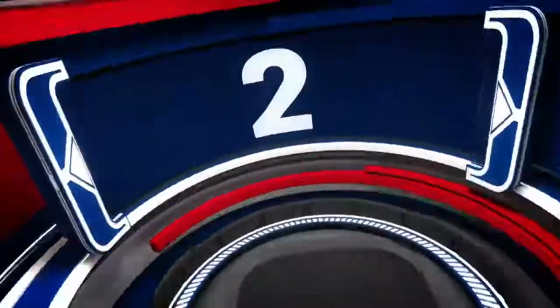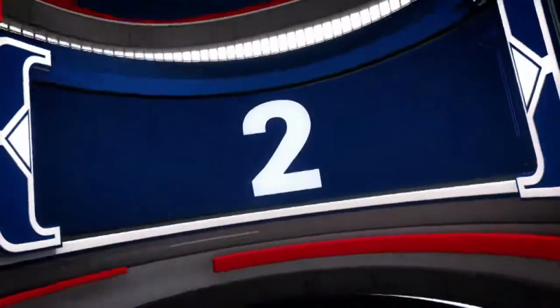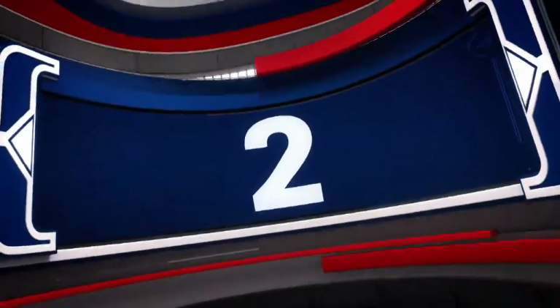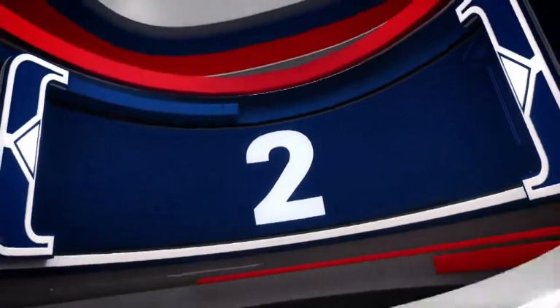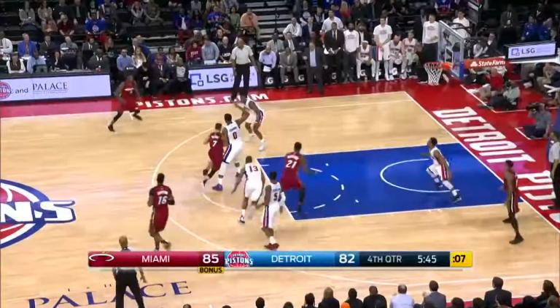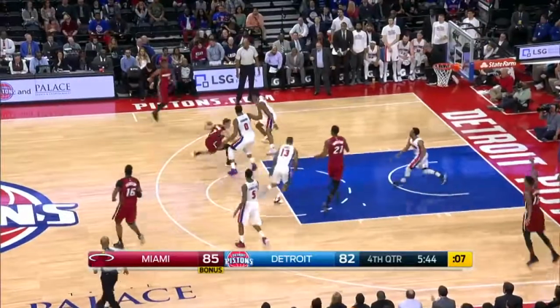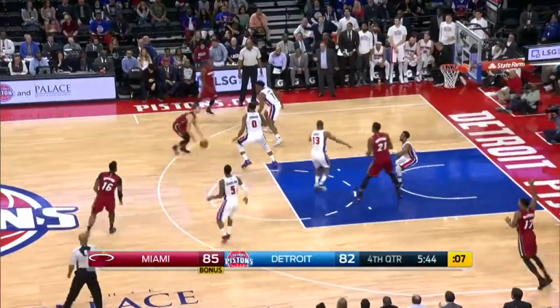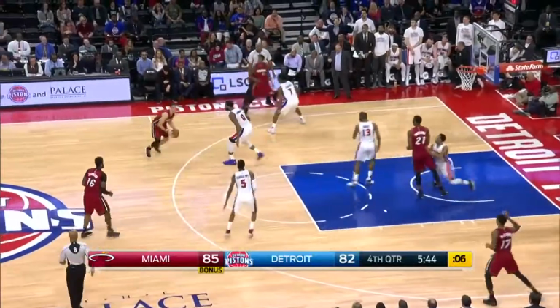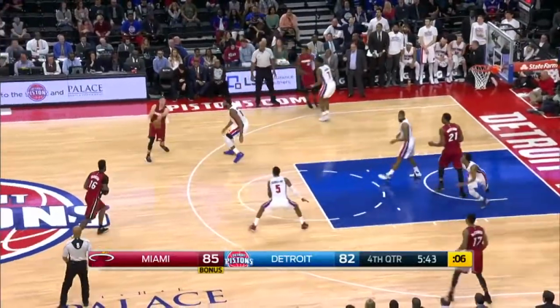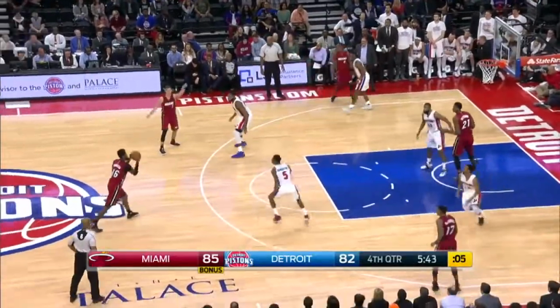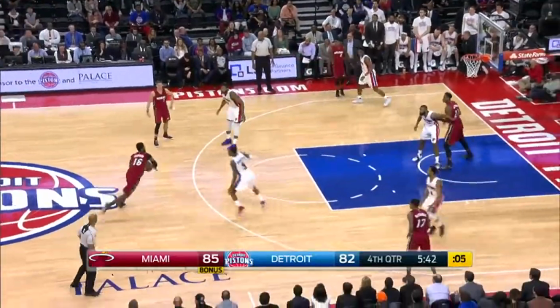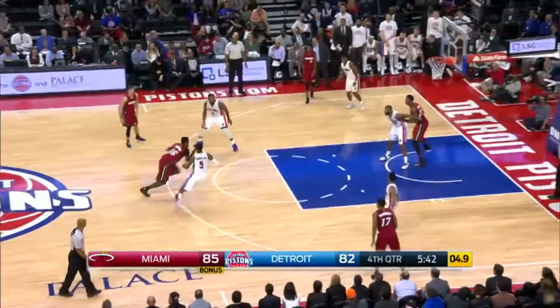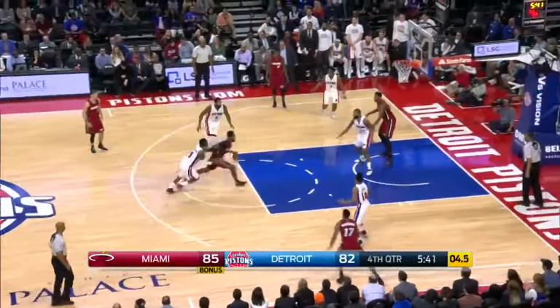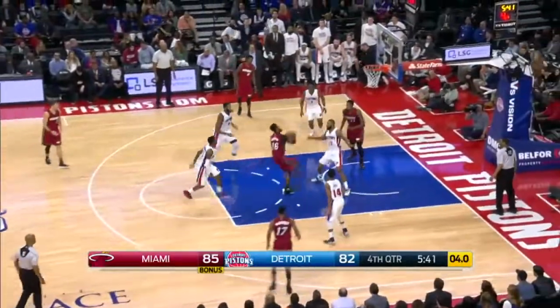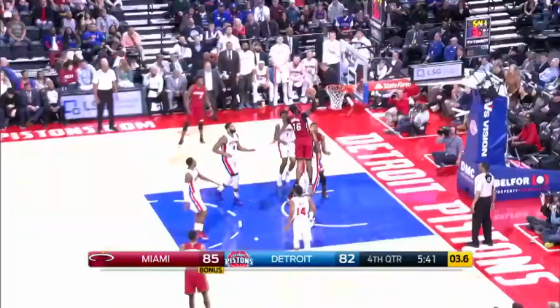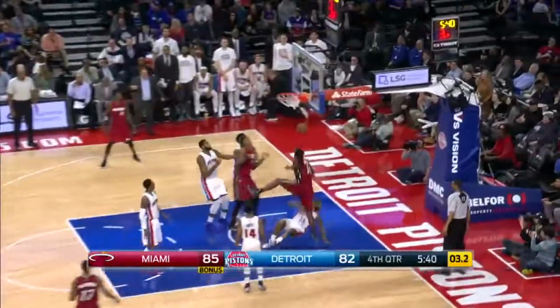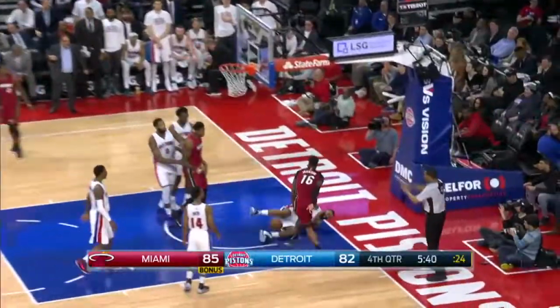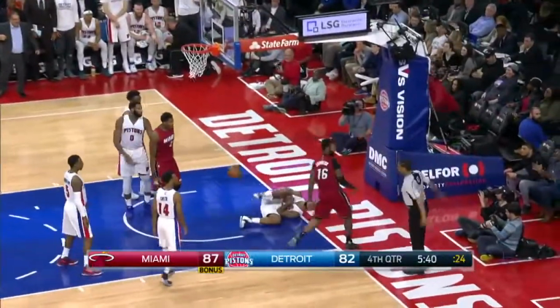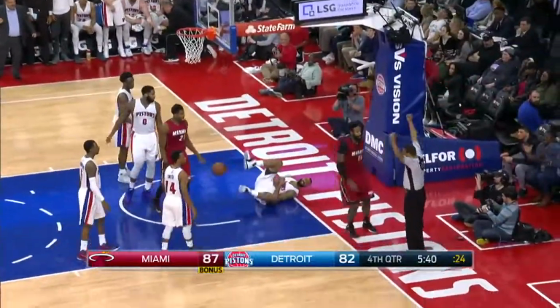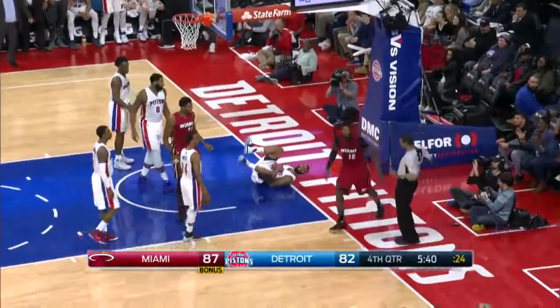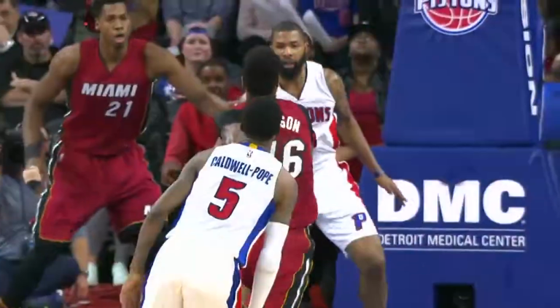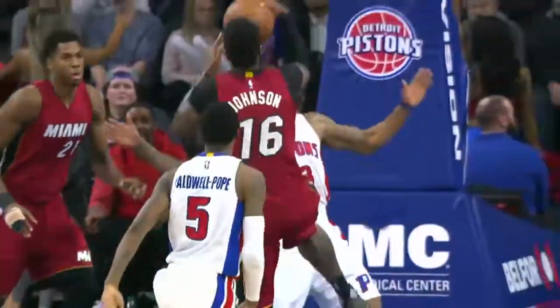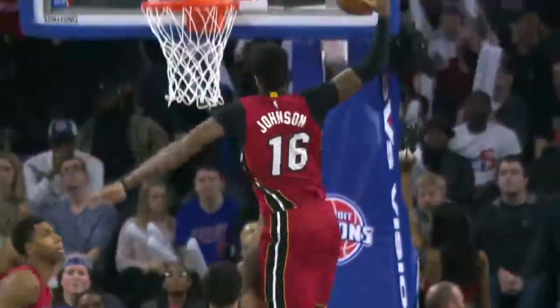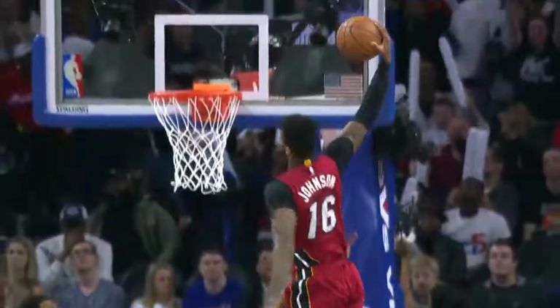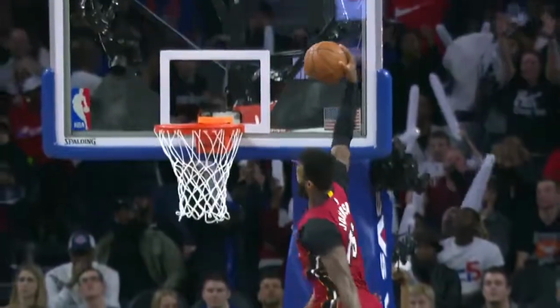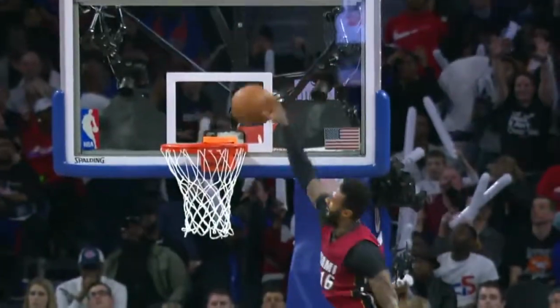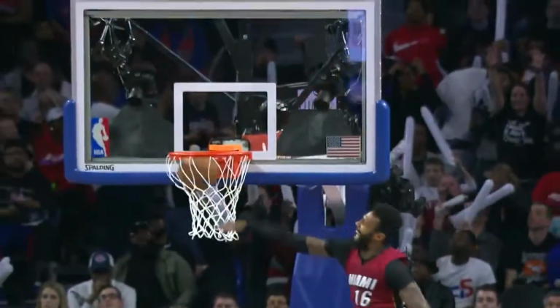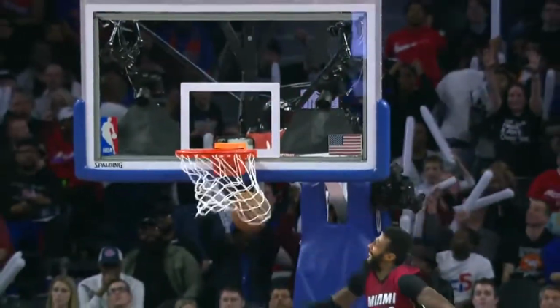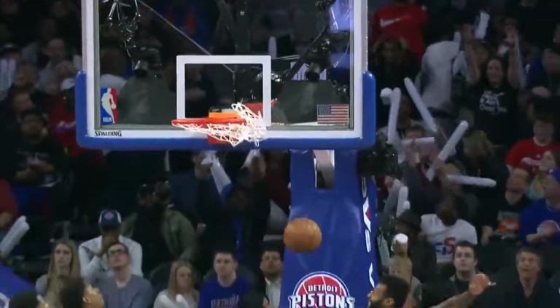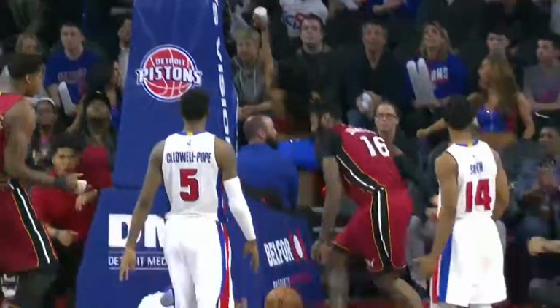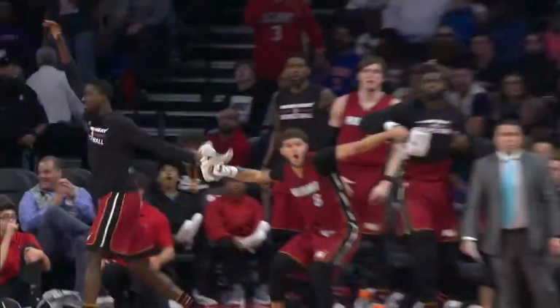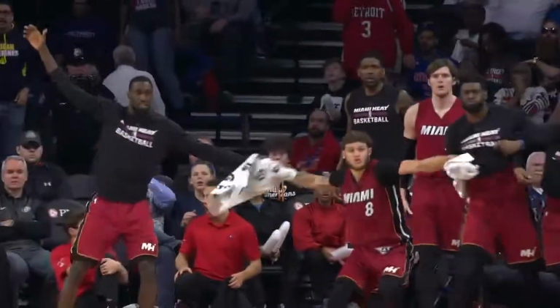At number two, check out James Johnson. Oh my goodness. That is a Diesel Duck nominee and also good for number two.